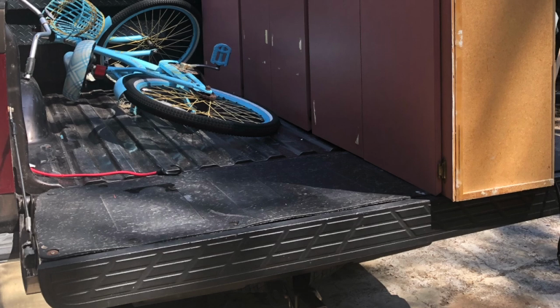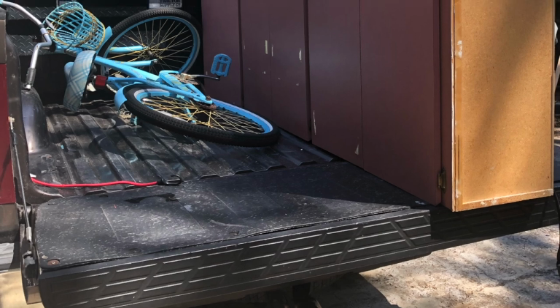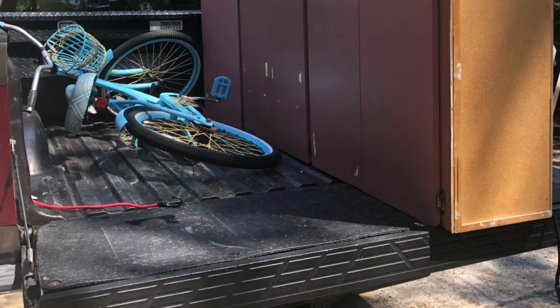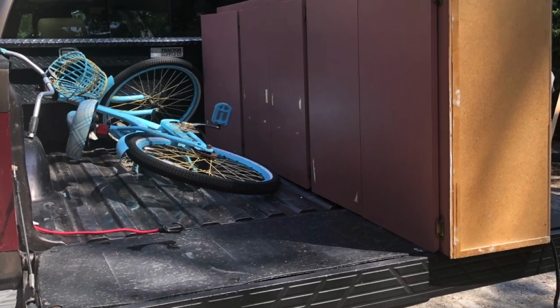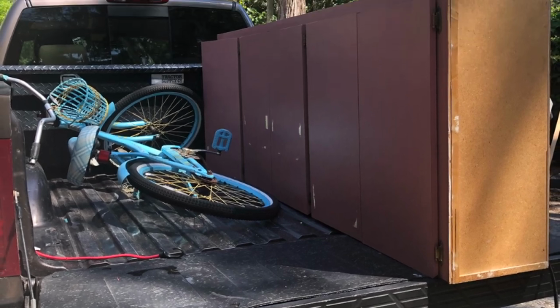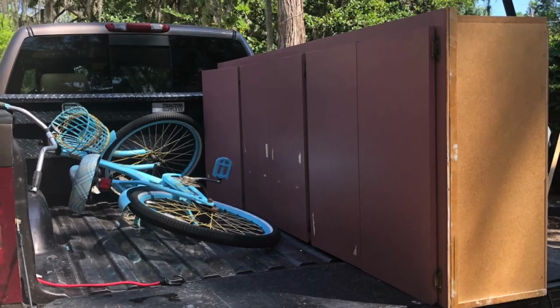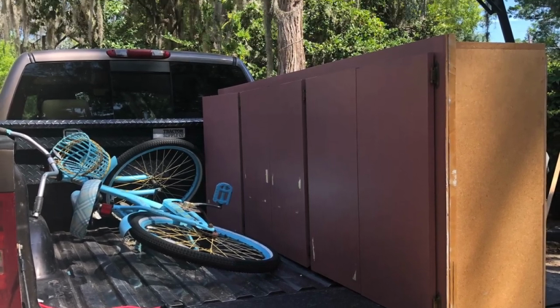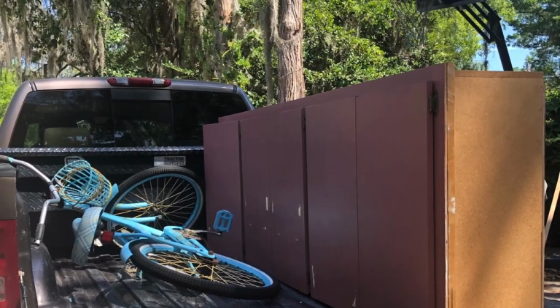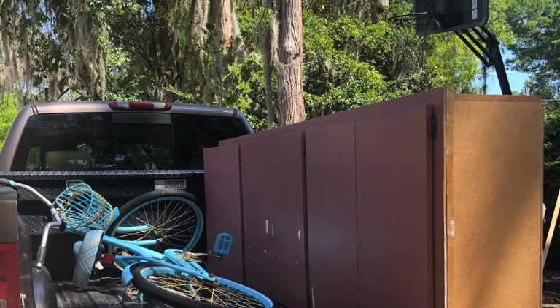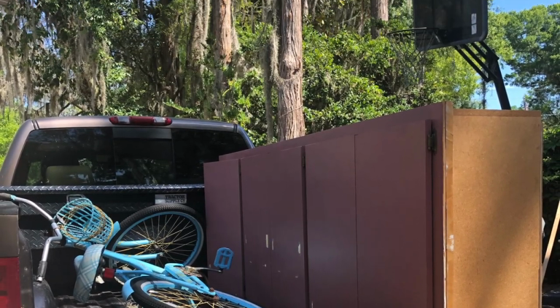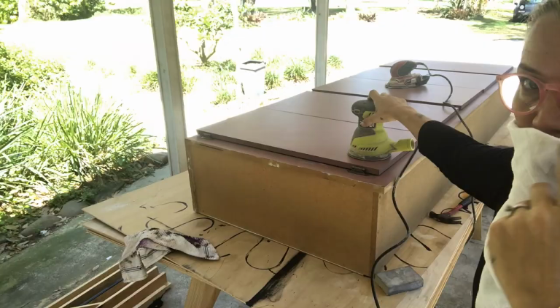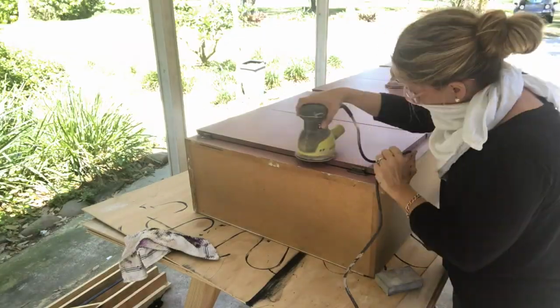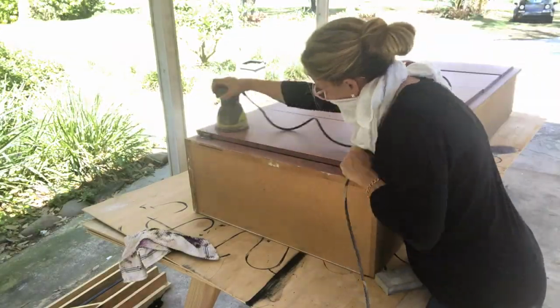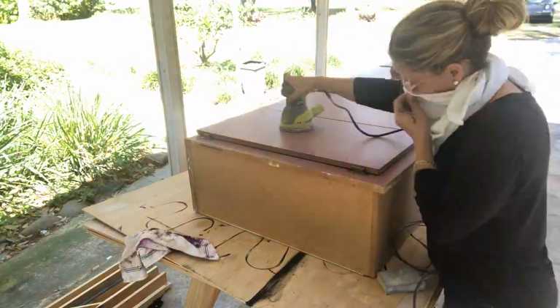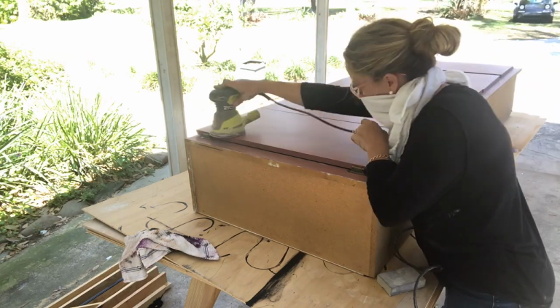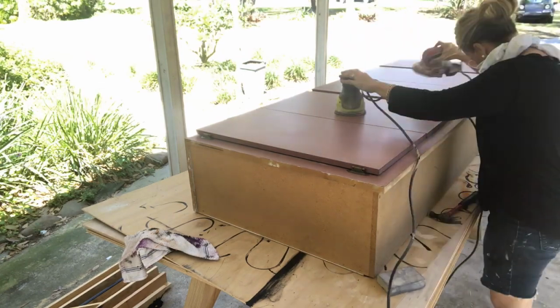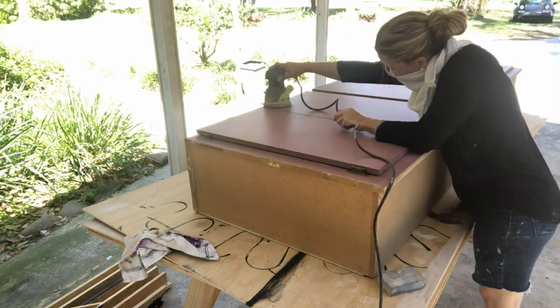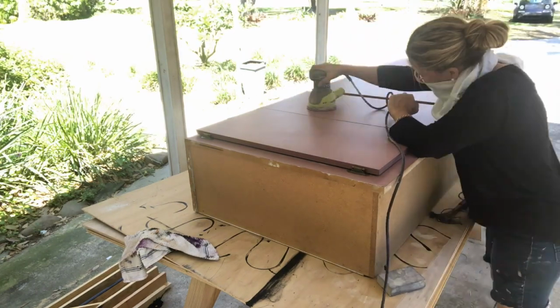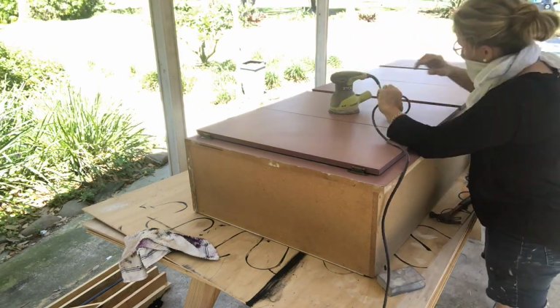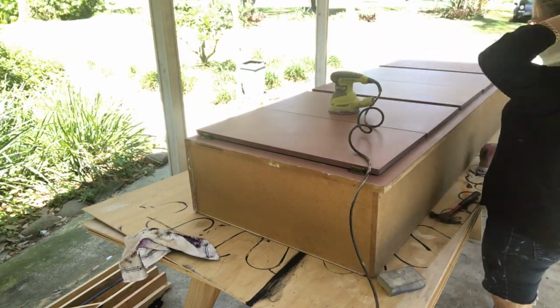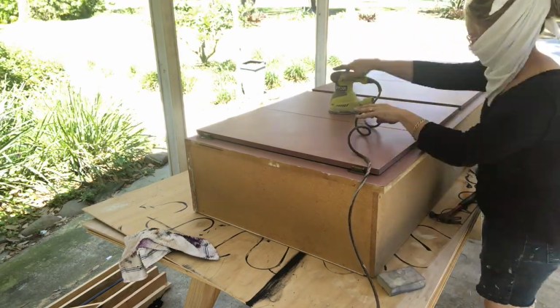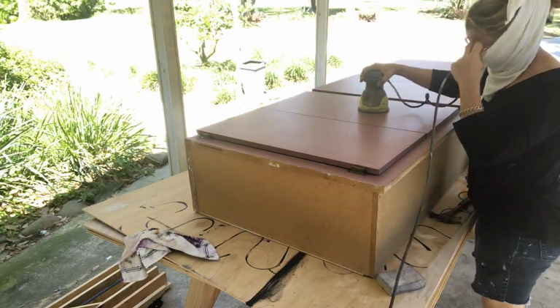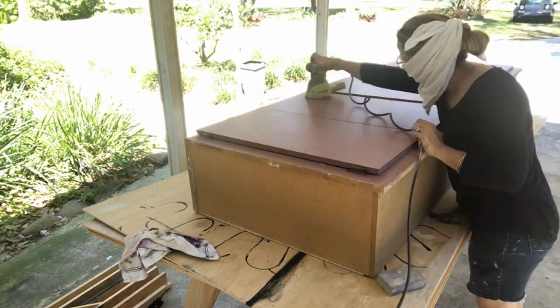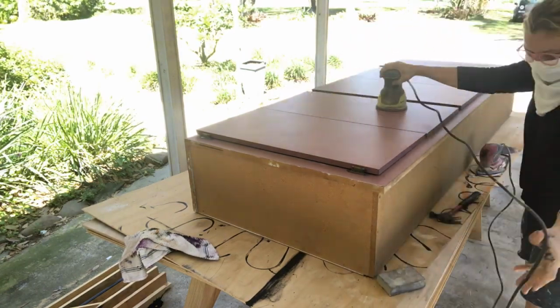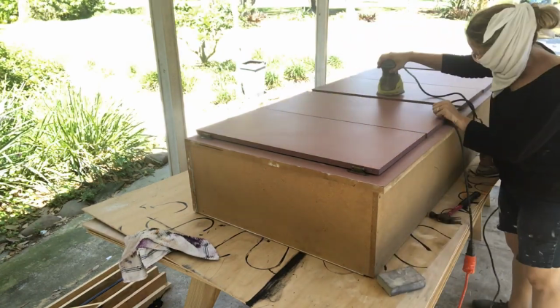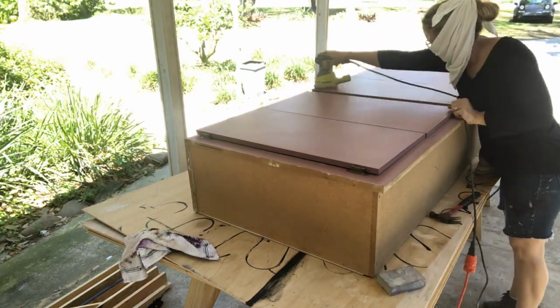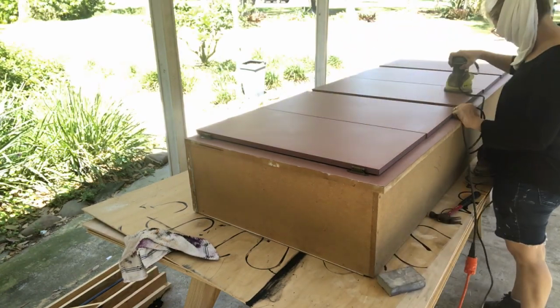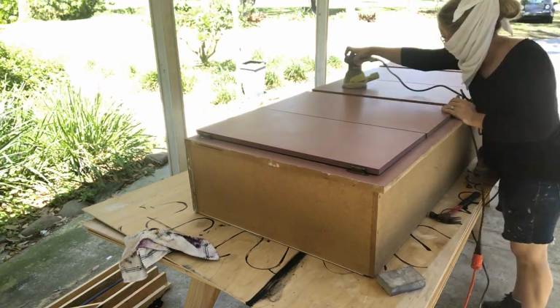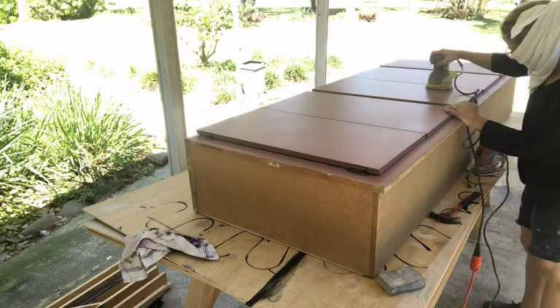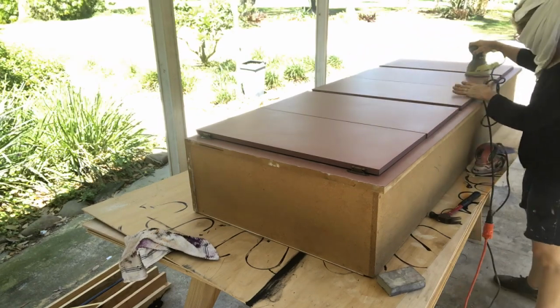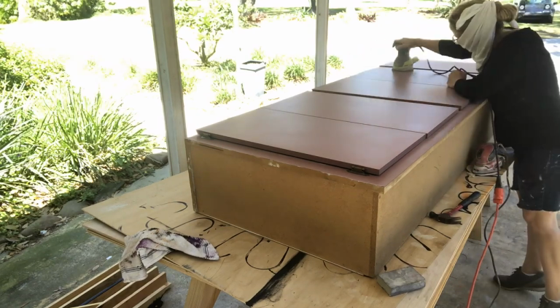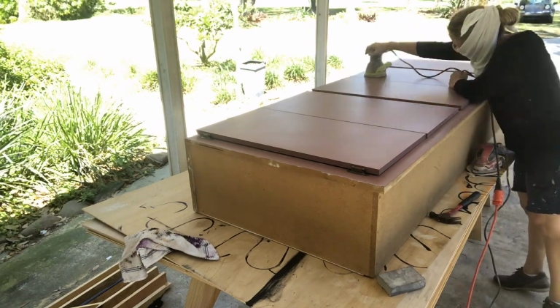So this is my latest laminate painting project. I picked up for free some upper cabinets for my workroom and I'm just prepping them — sanding them down basically just to get any grease or grime off of them.